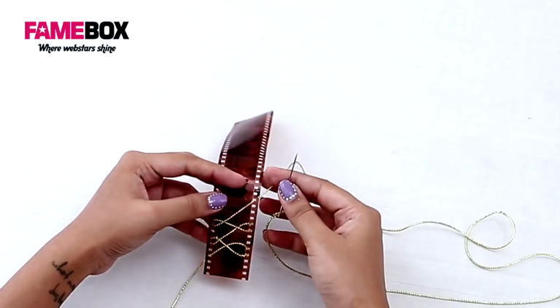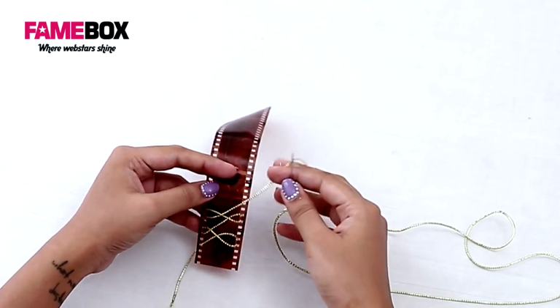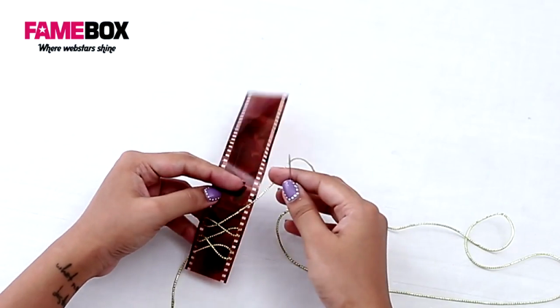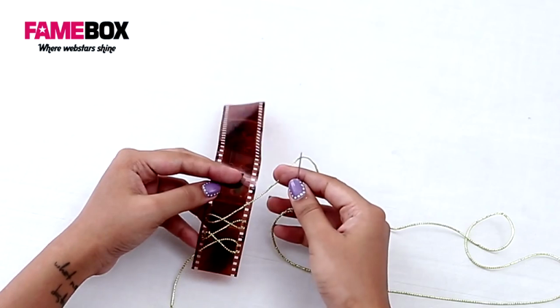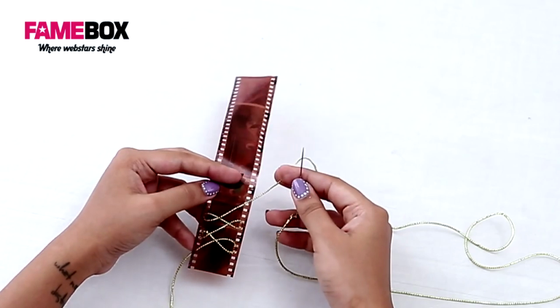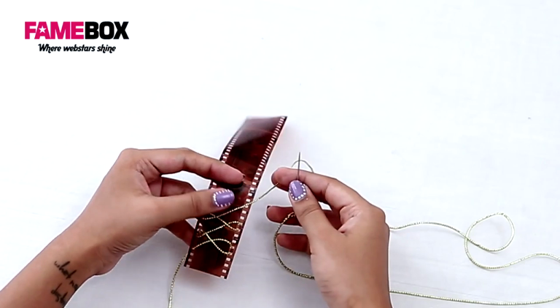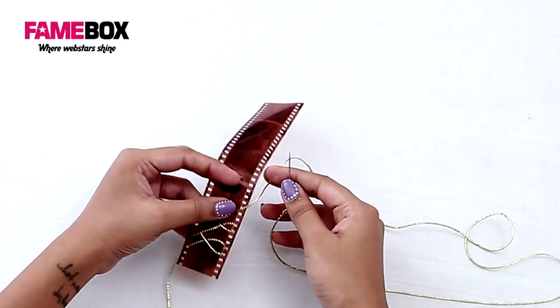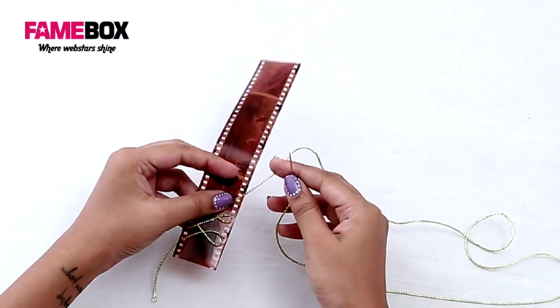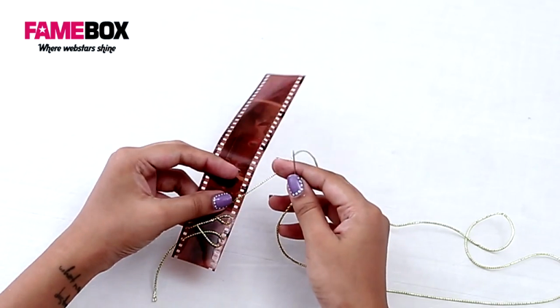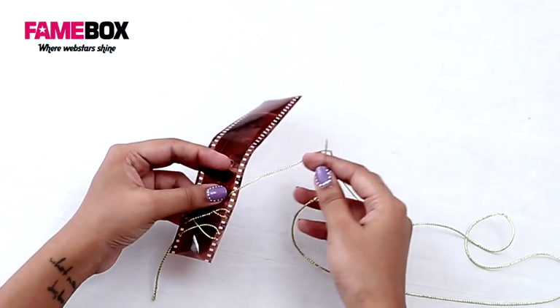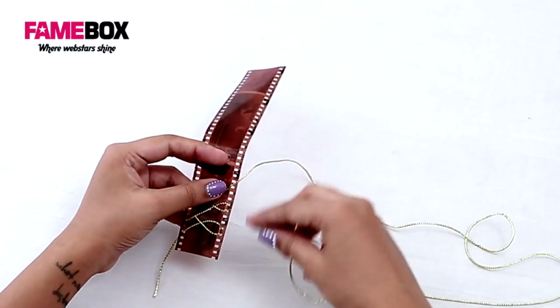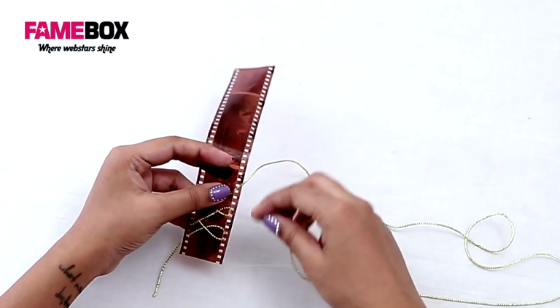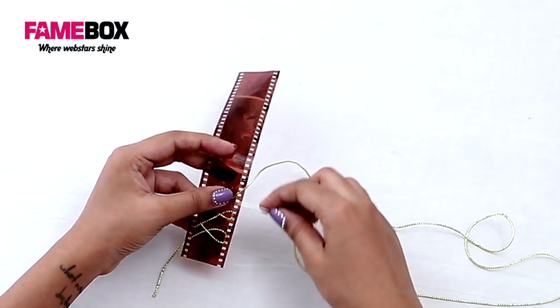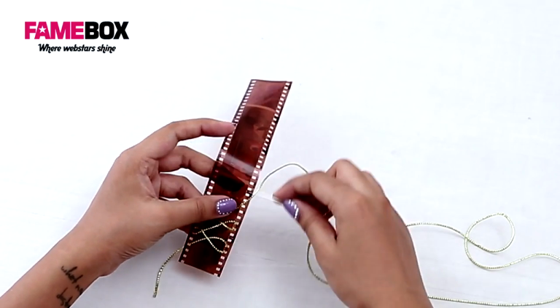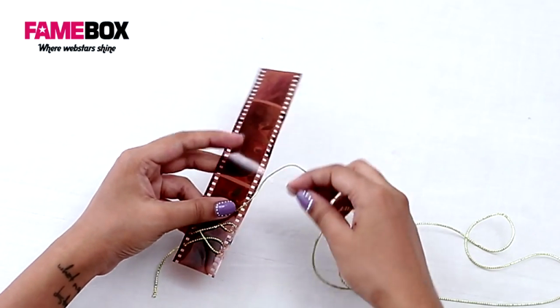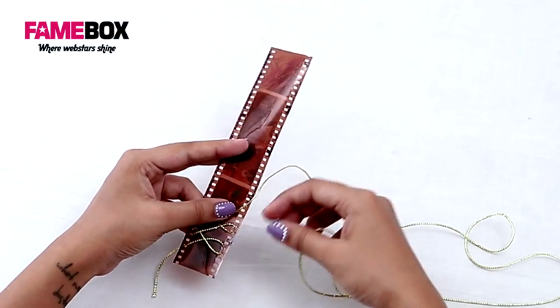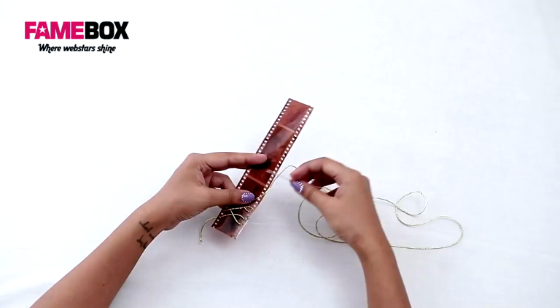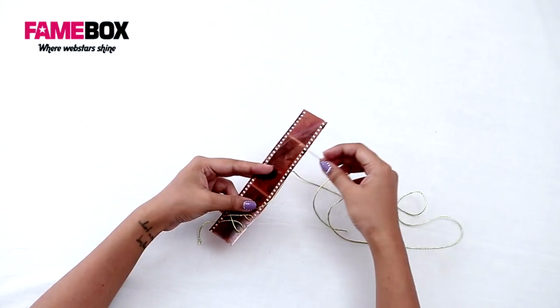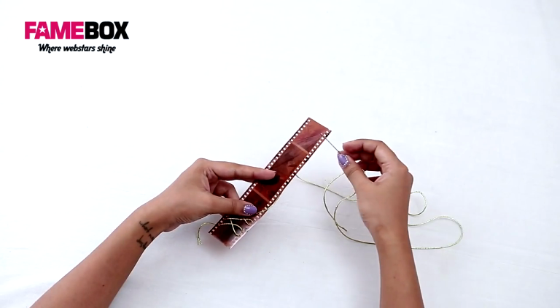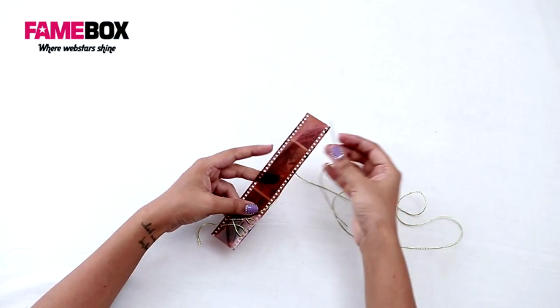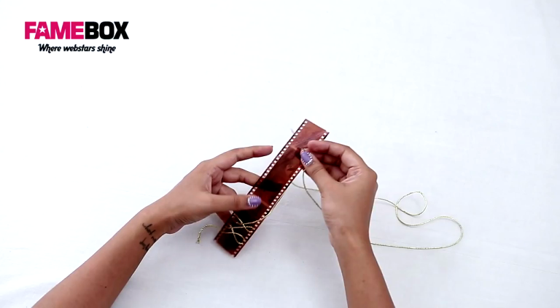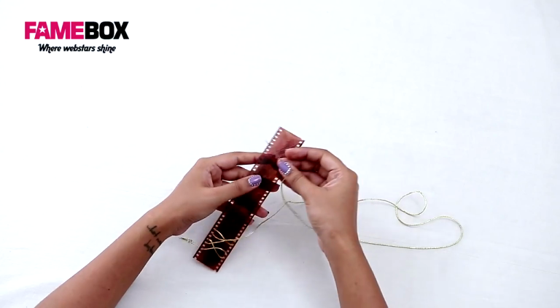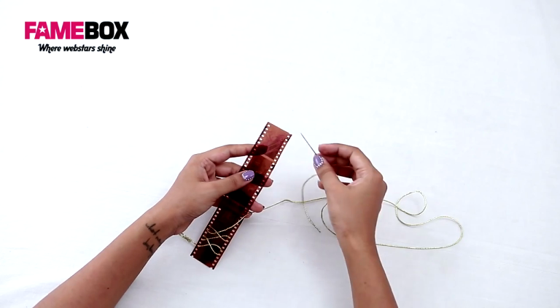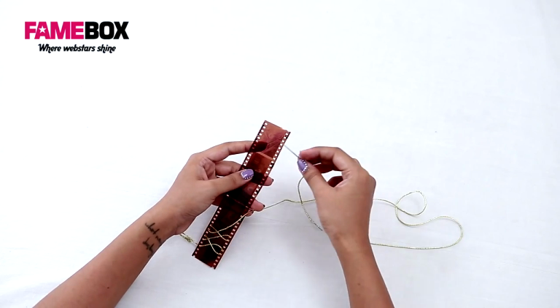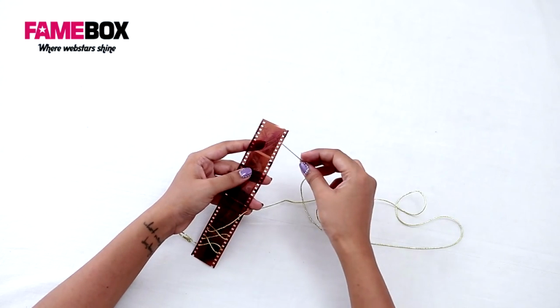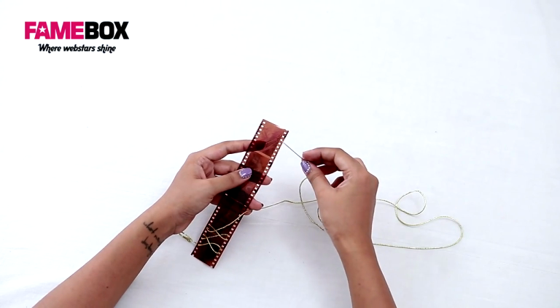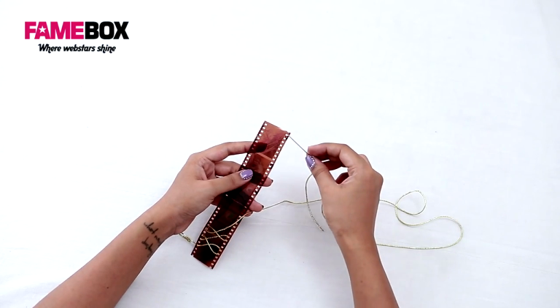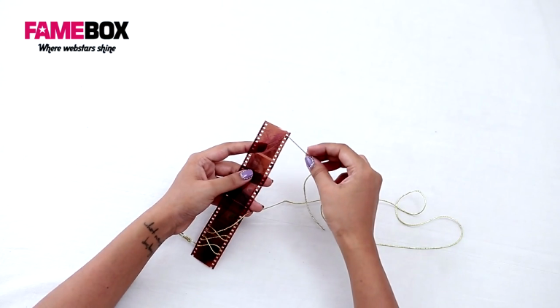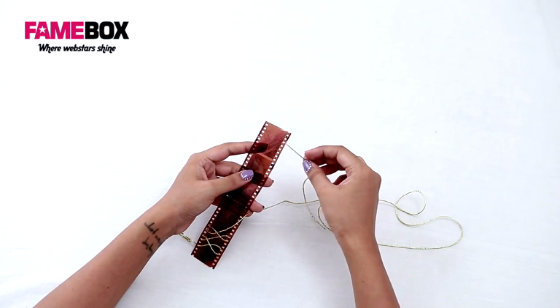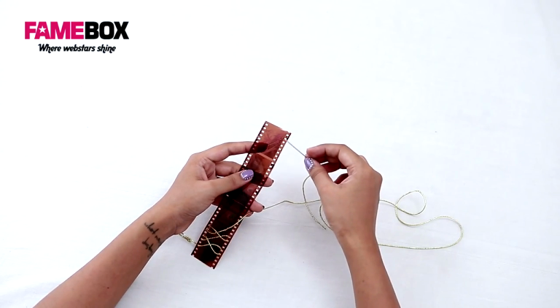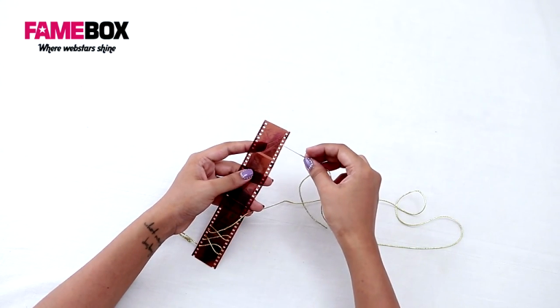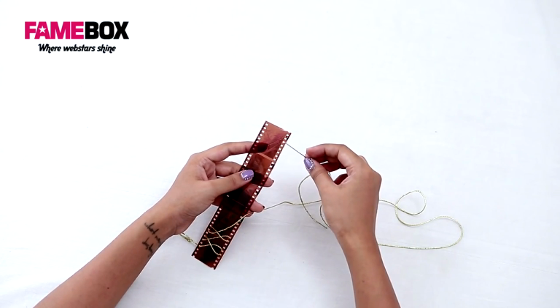Now you can see that the zigzag has started to come. You can continue the same process throughout the length of the negative. When you reach the end, leave the three holes again.